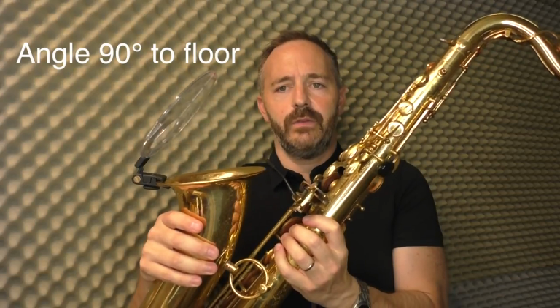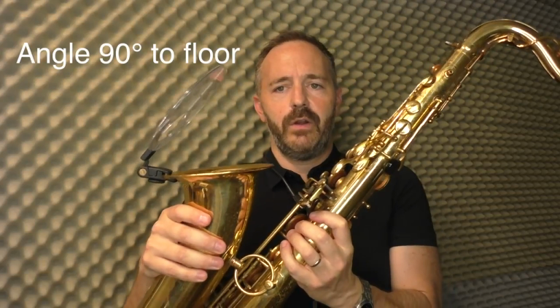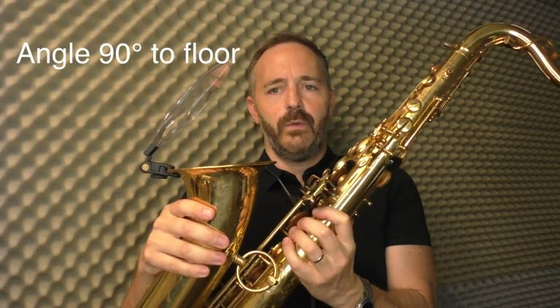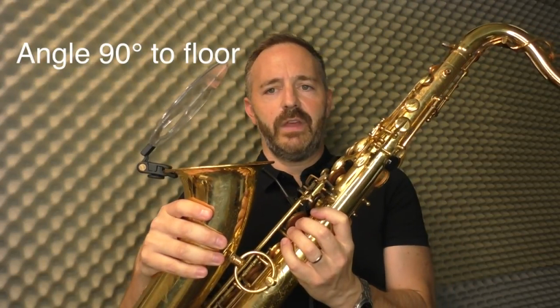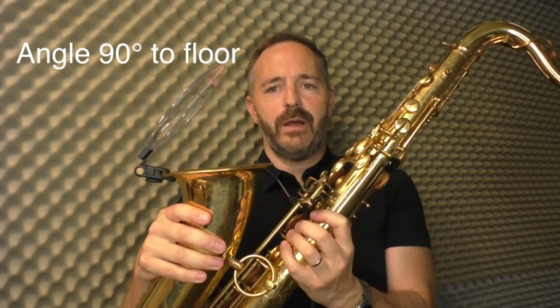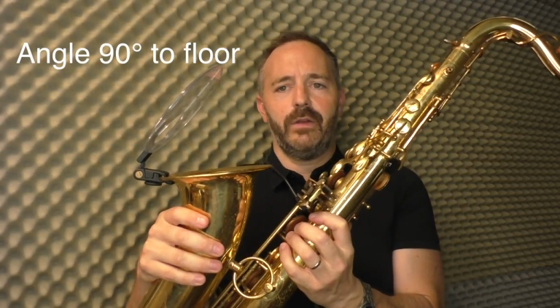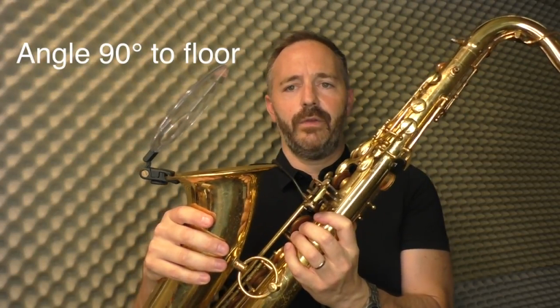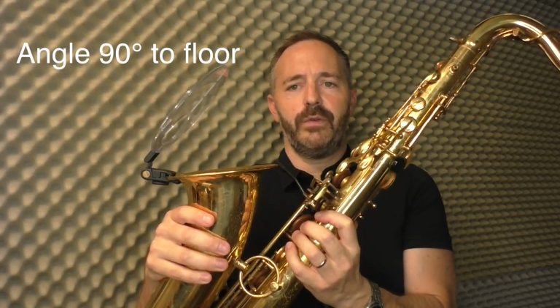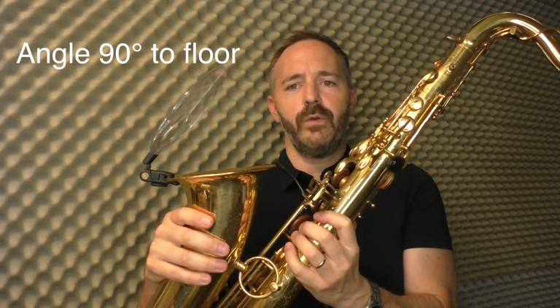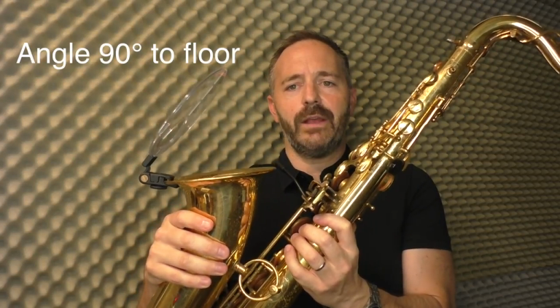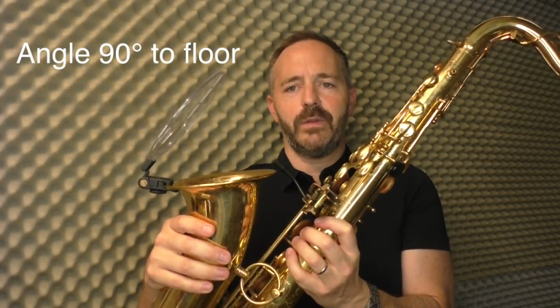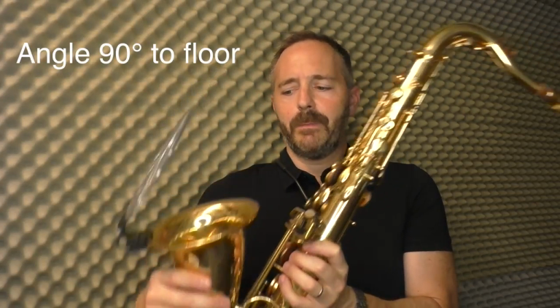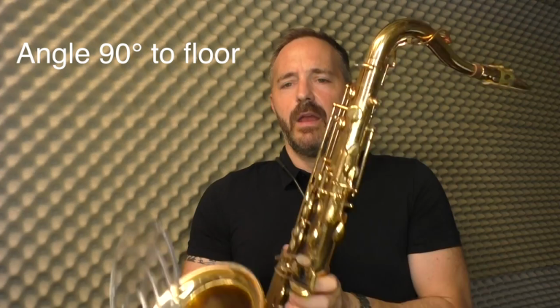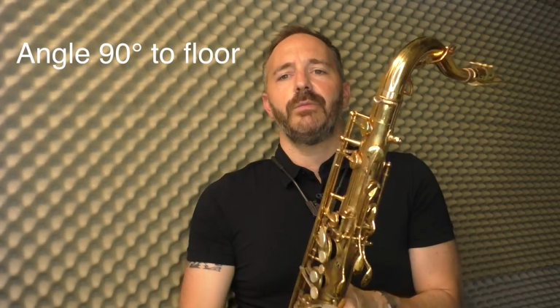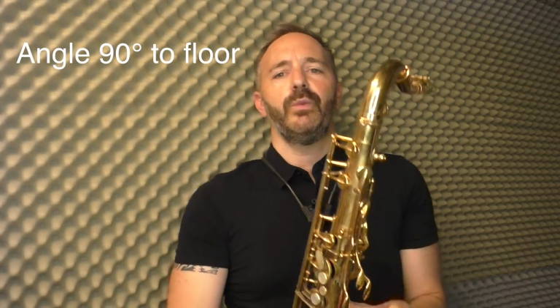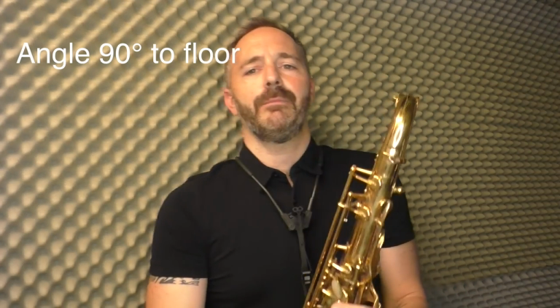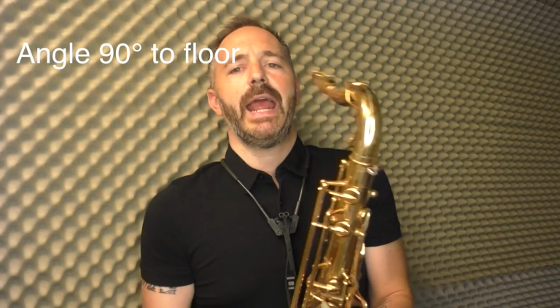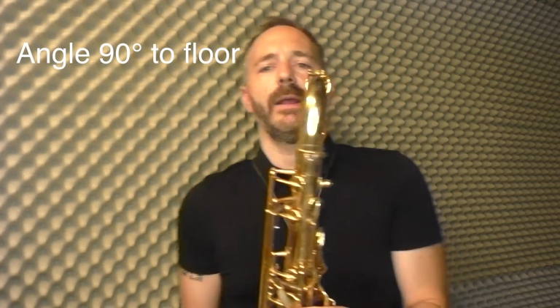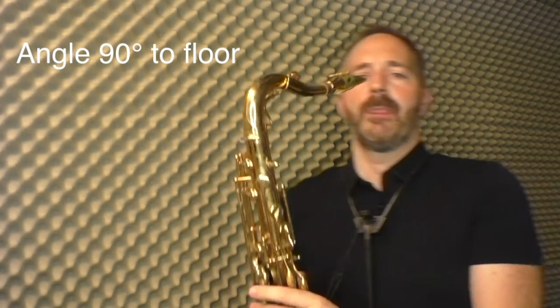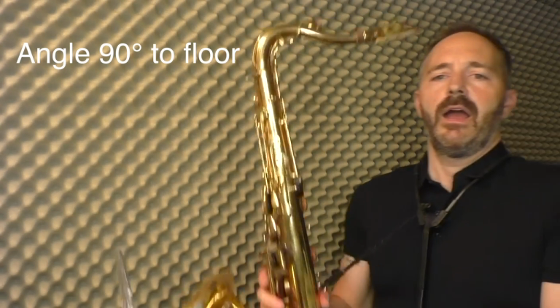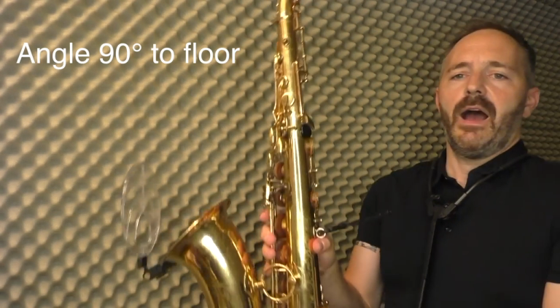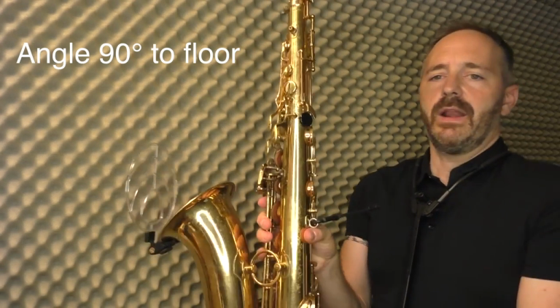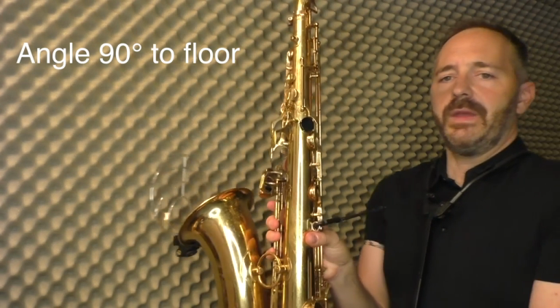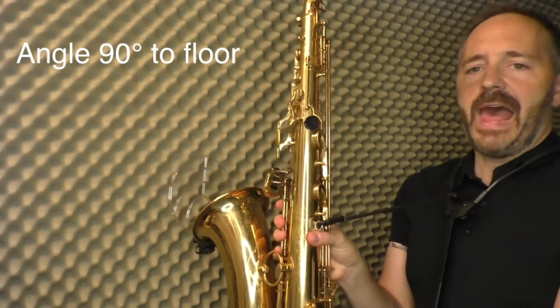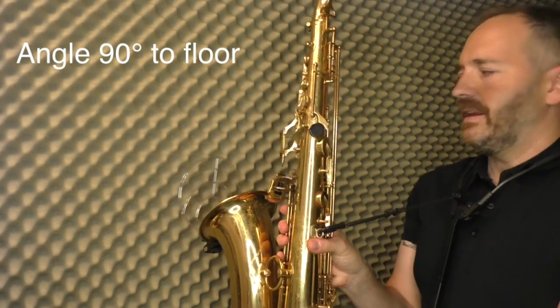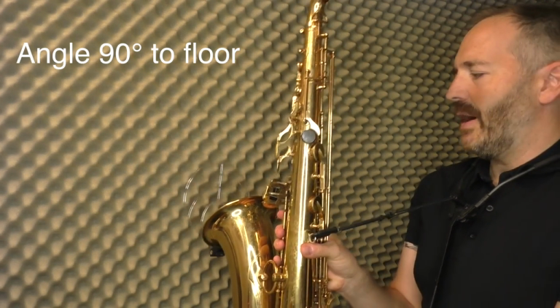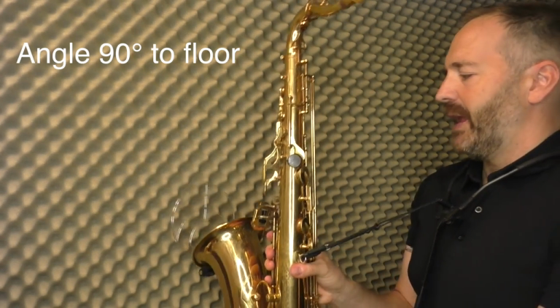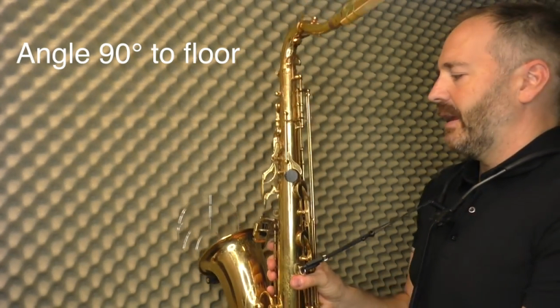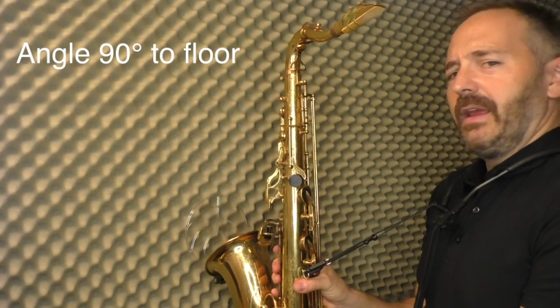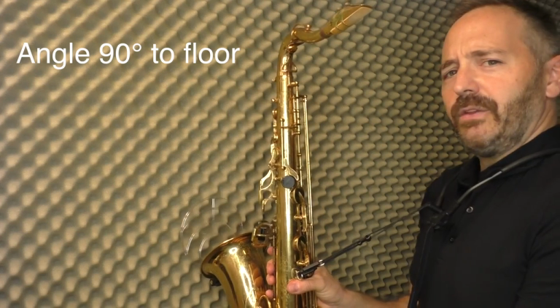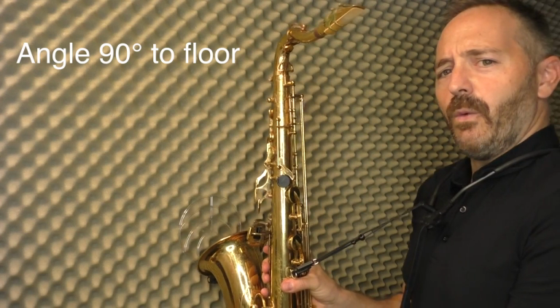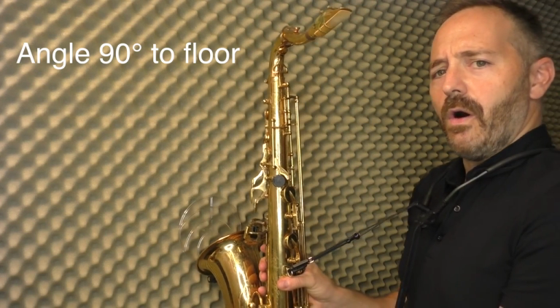About a 30-degree angle or something like that. That's because when I'm playing, I want it to be exactly as though I was playing into a wall.